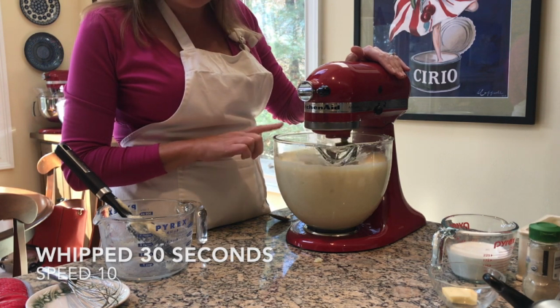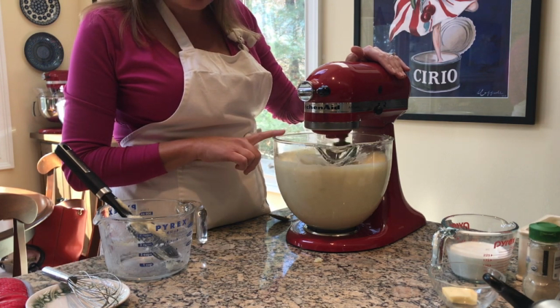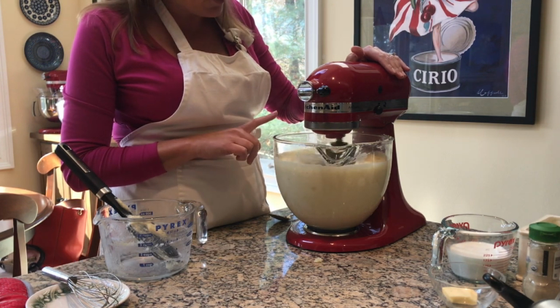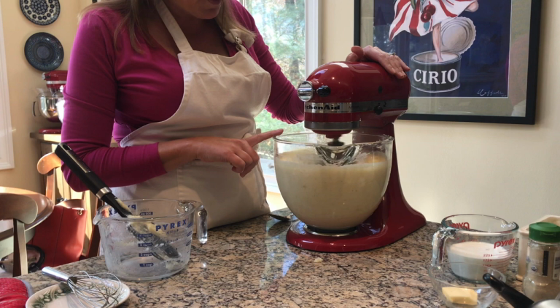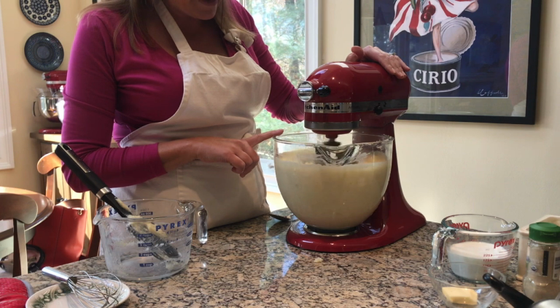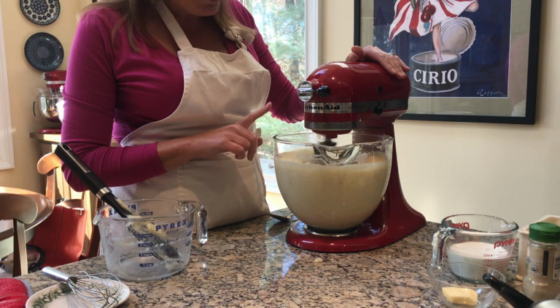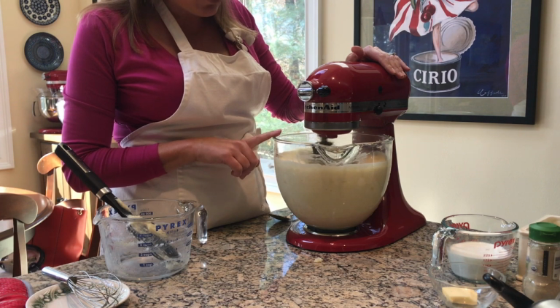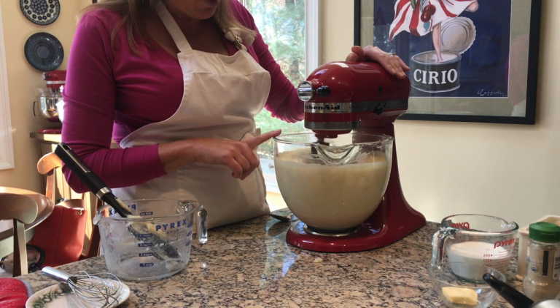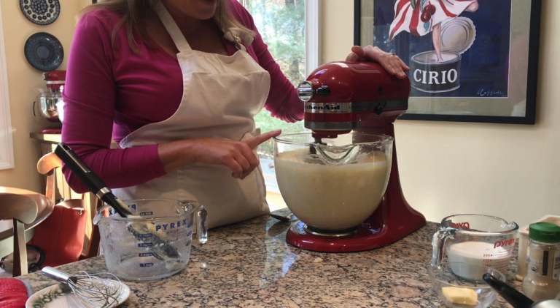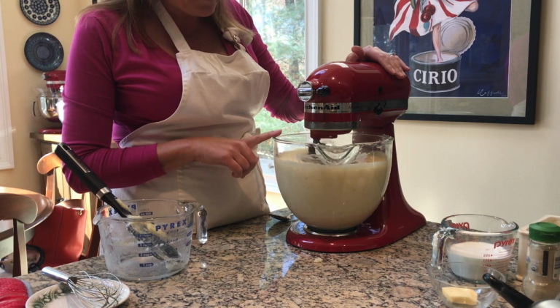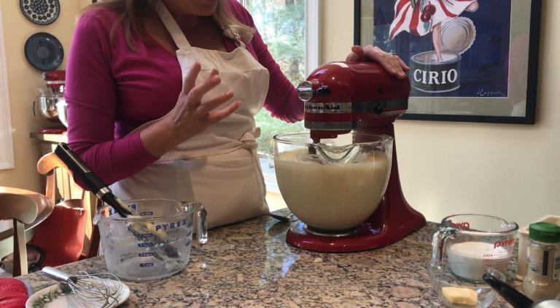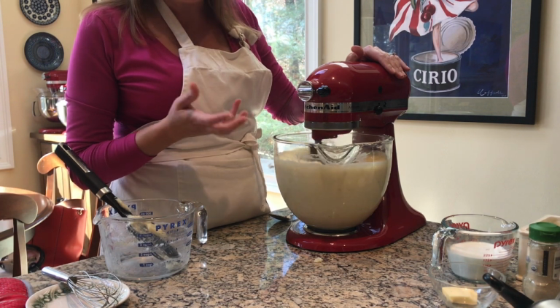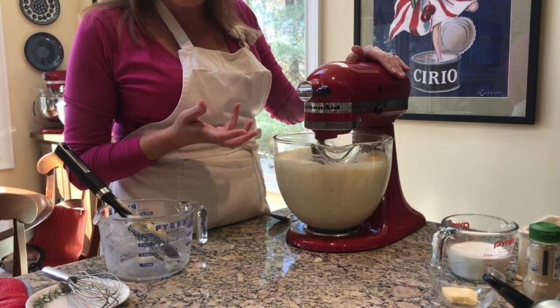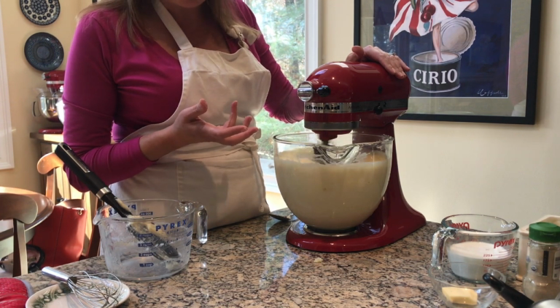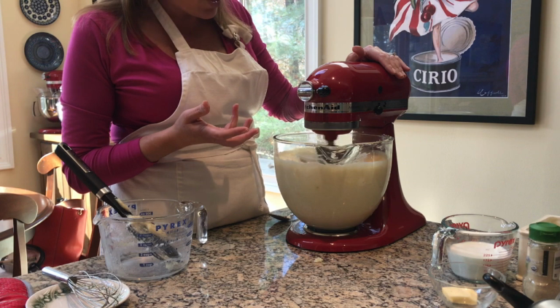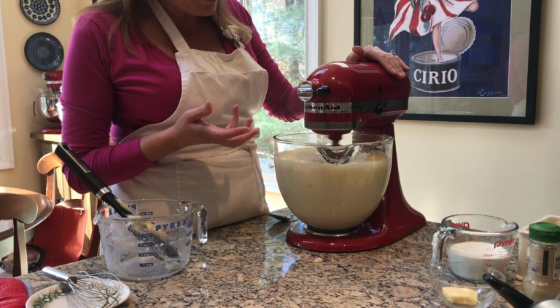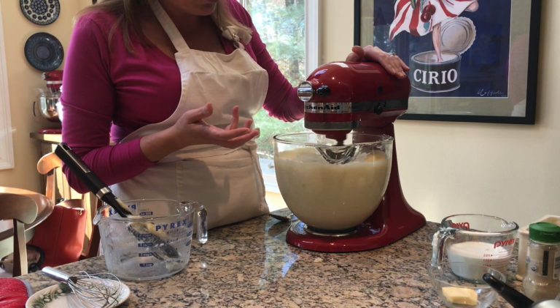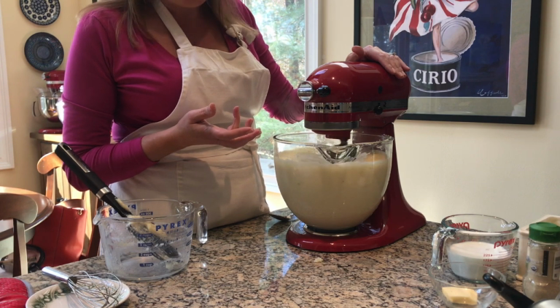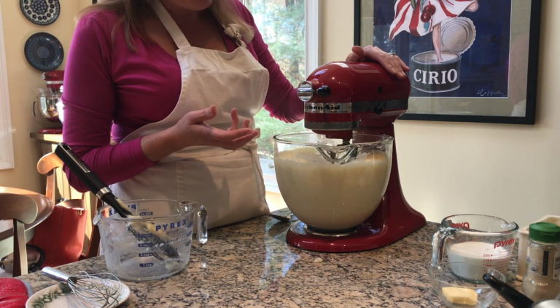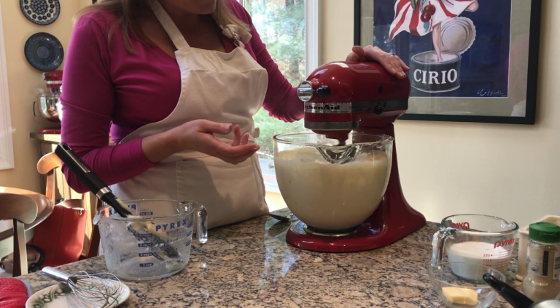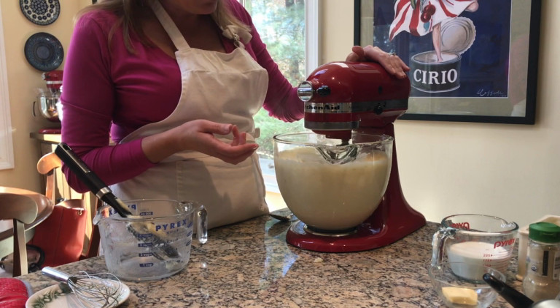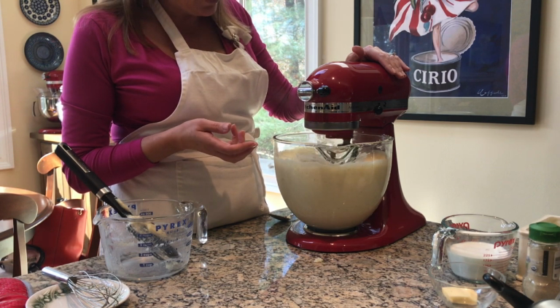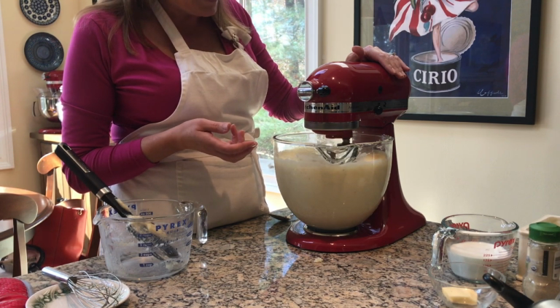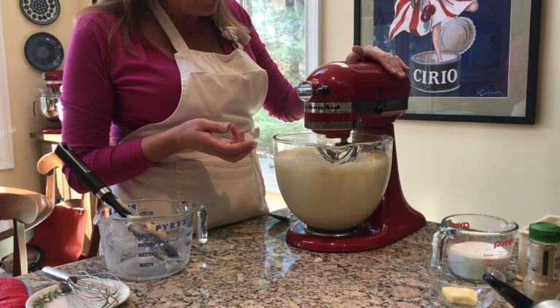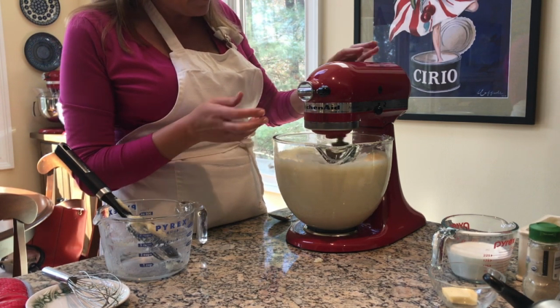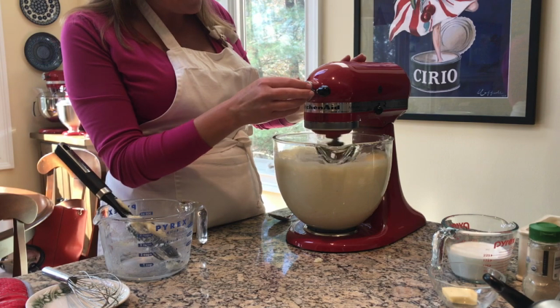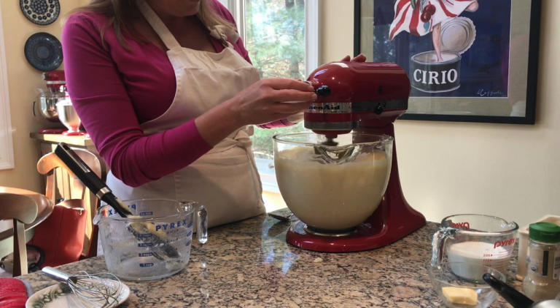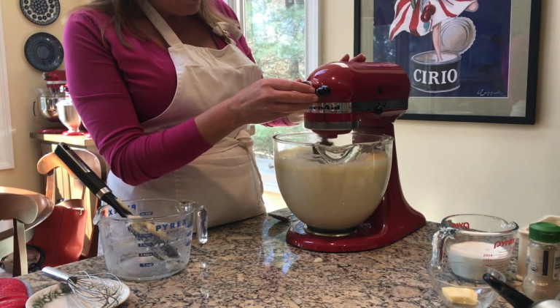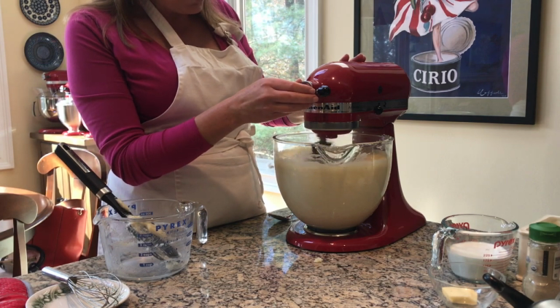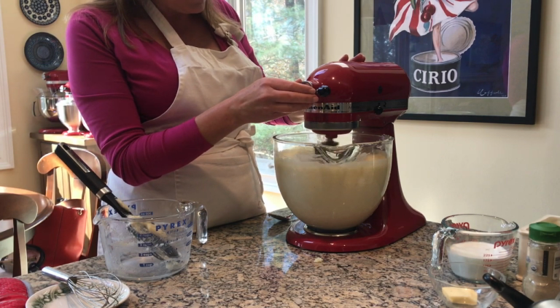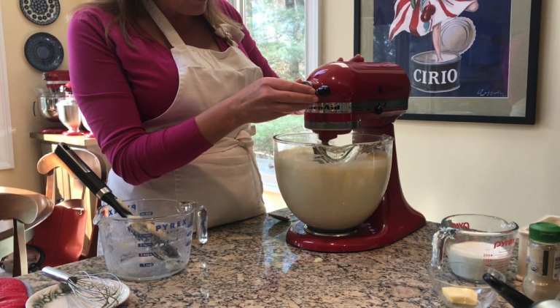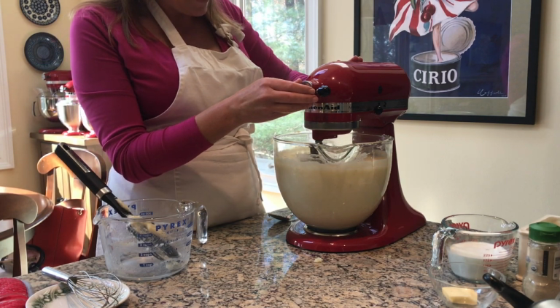I'll probably stop and scrape the bowl again to make sure I get all those lumps. This is incorporating some air into the mixture, which really makes them super light and fluffy. So I'm going to stop here again.